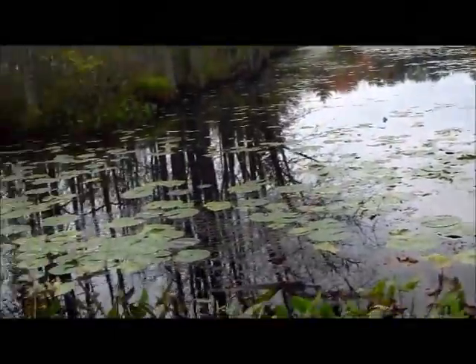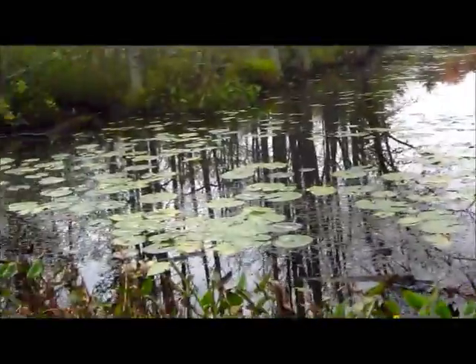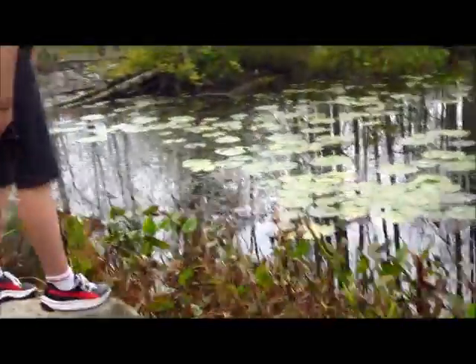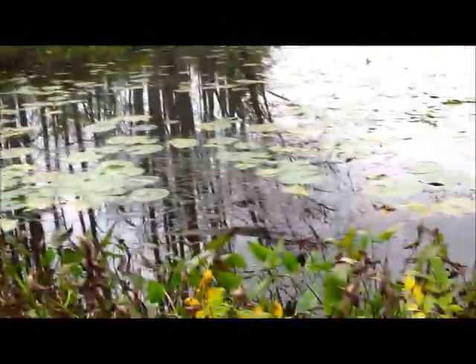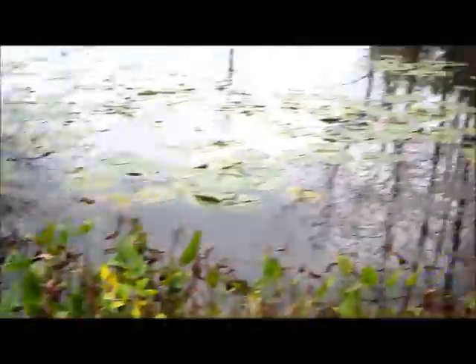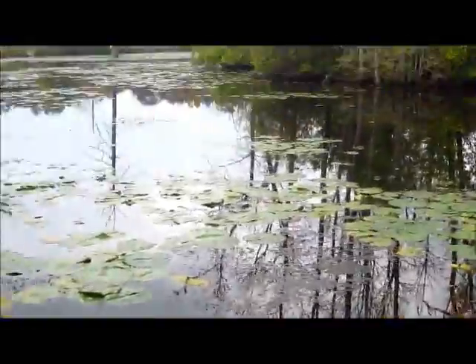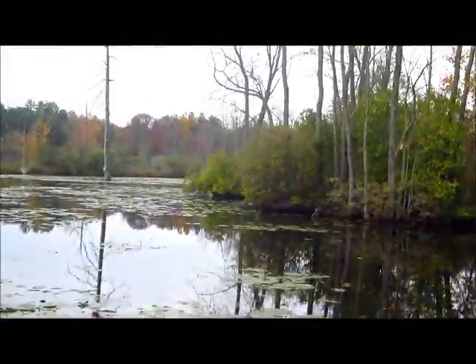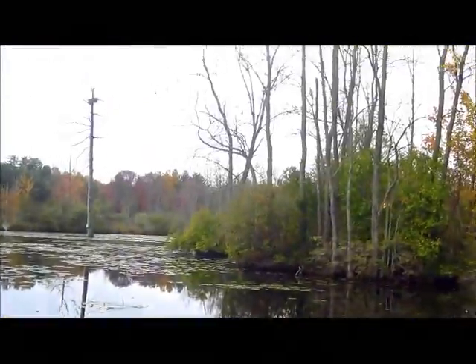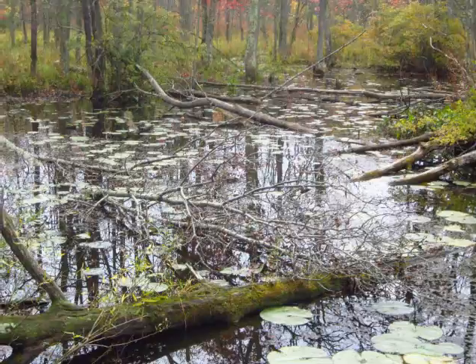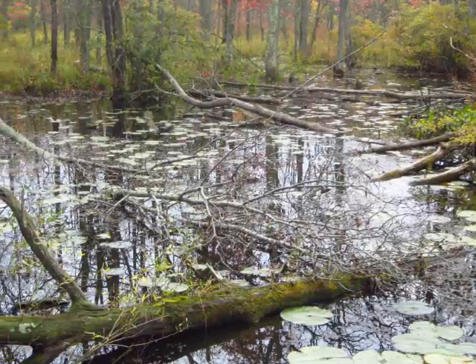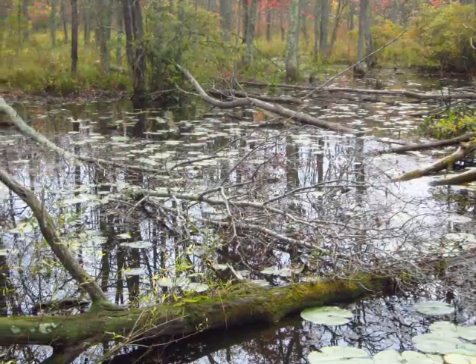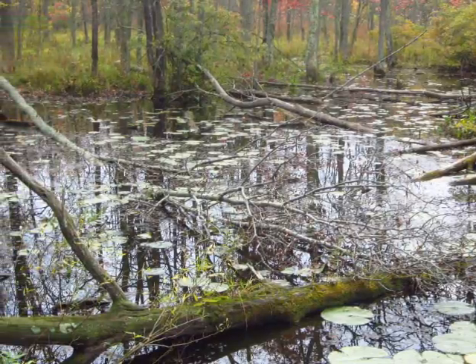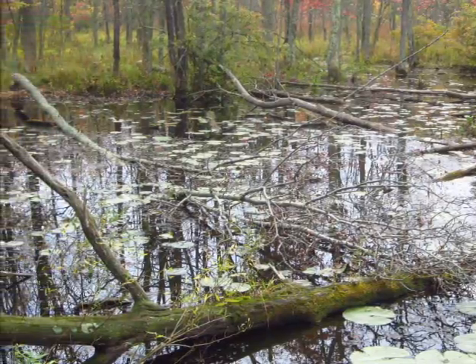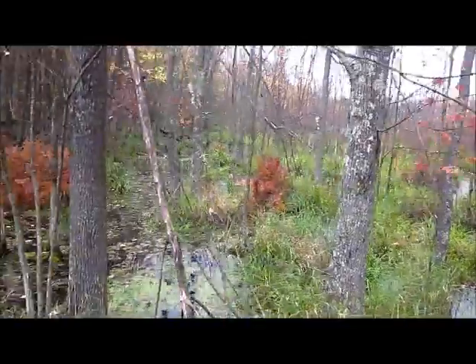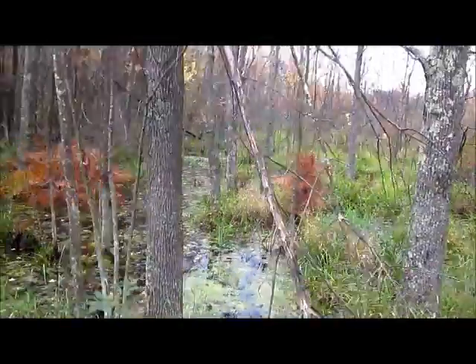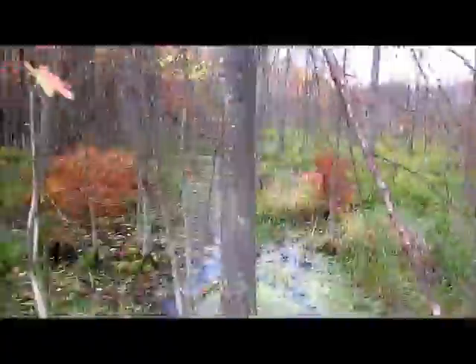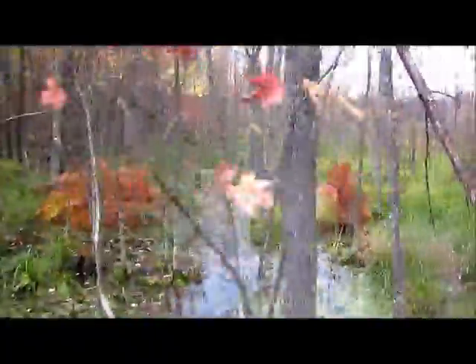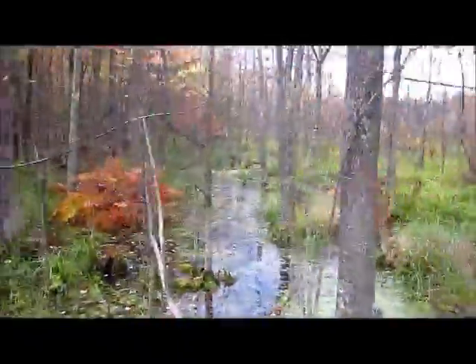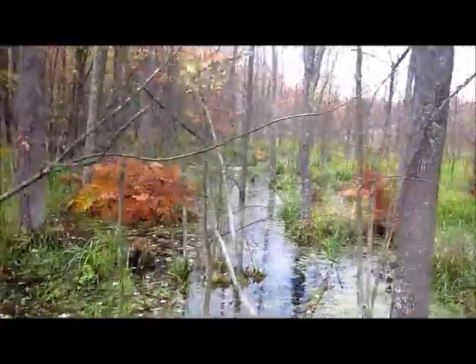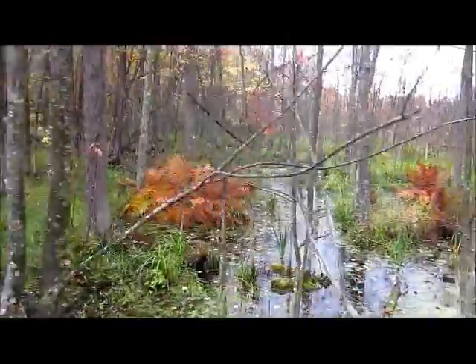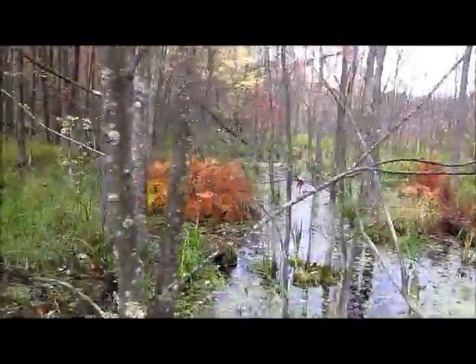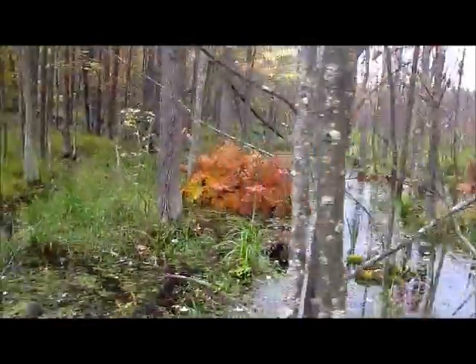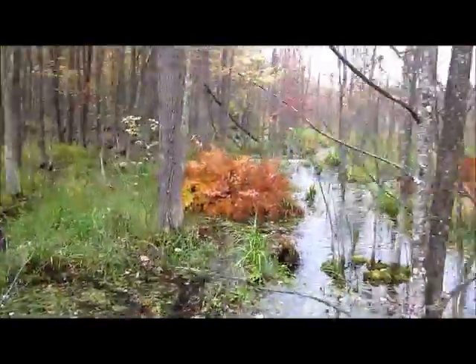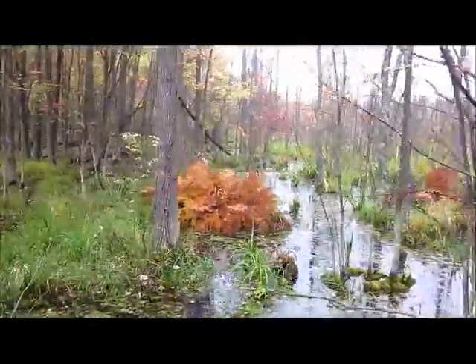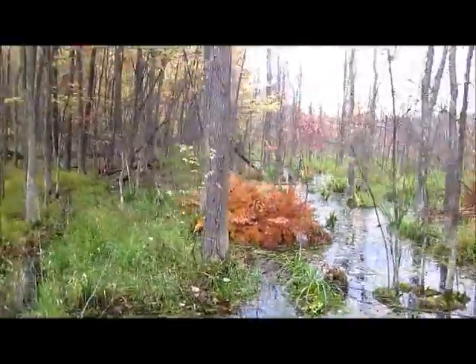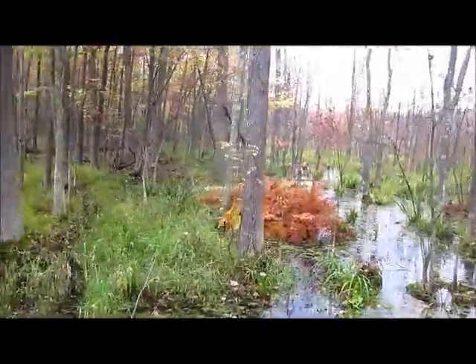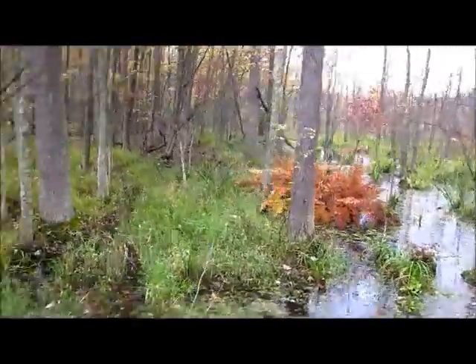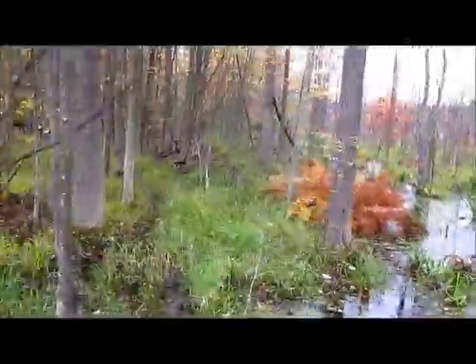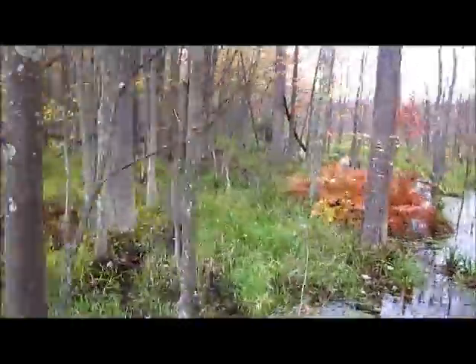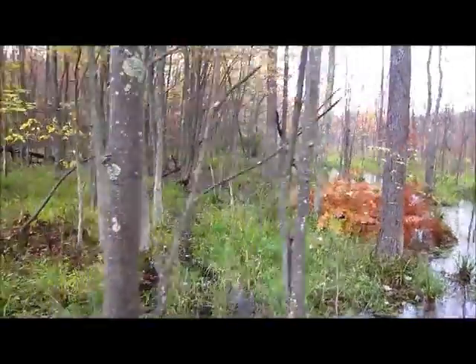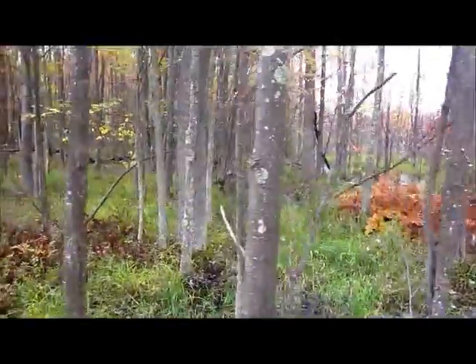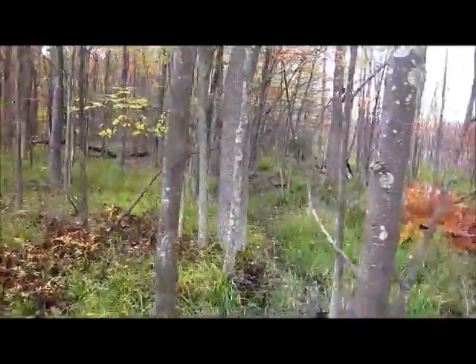We then set out walking through the Sapsucker Woods Sanctuary. We went through woods, over wetlands, and by a pond in search of birds. The setting was peaceful and beautiful, but we only saw a few birds. Many of them were likely frightened away by all of the college students looking for them.